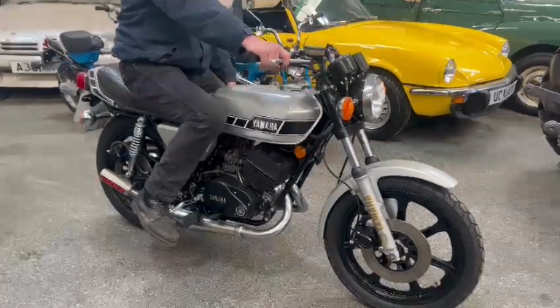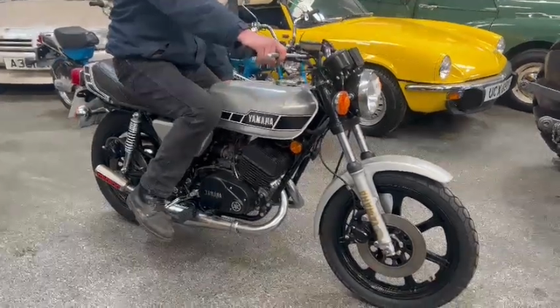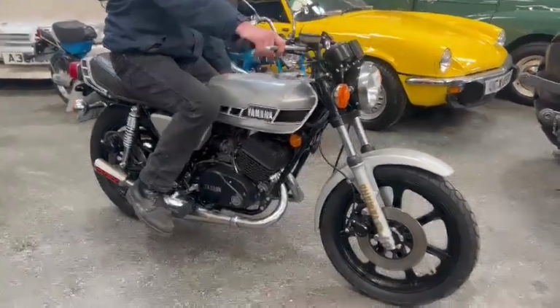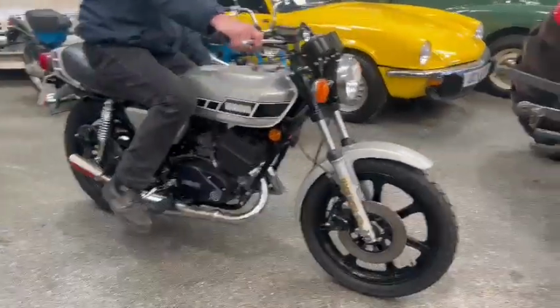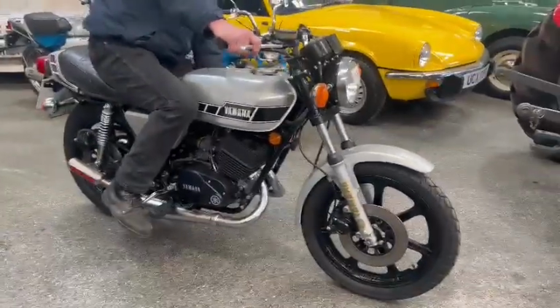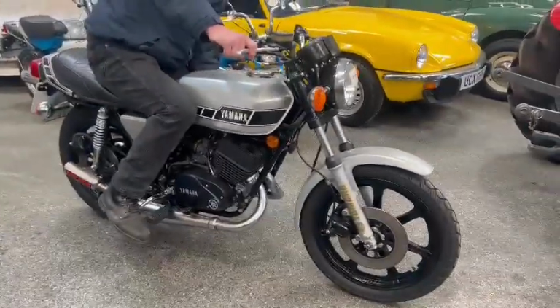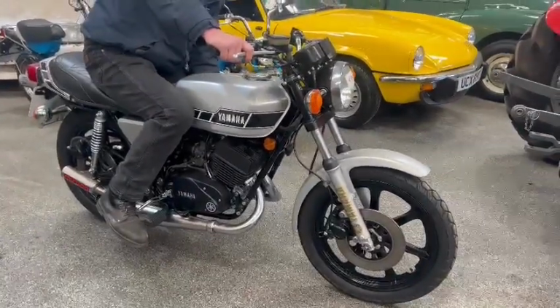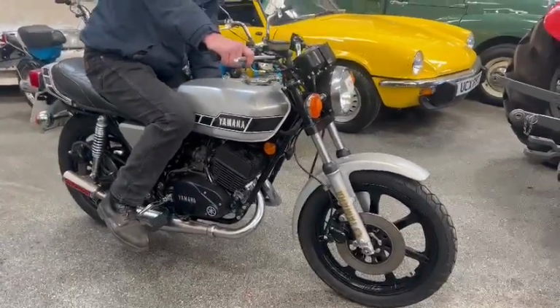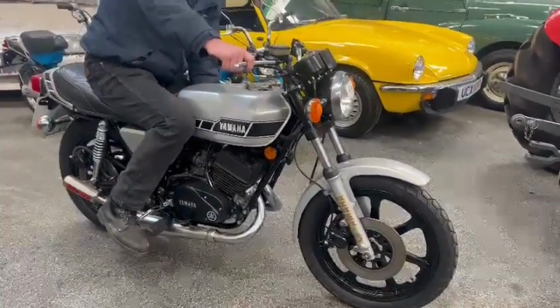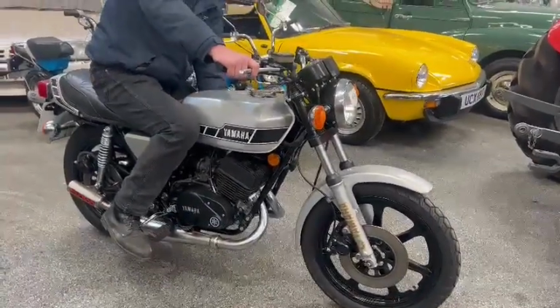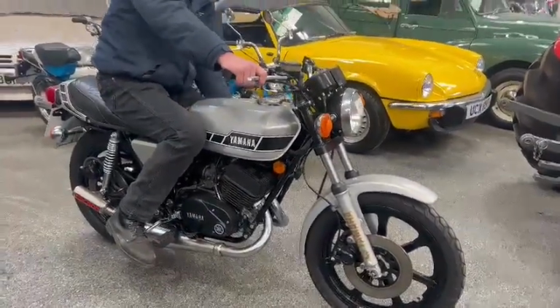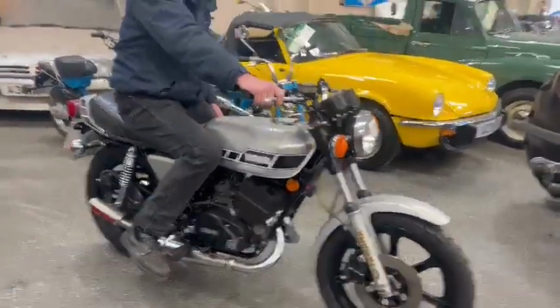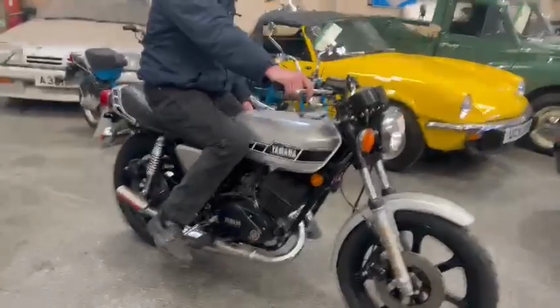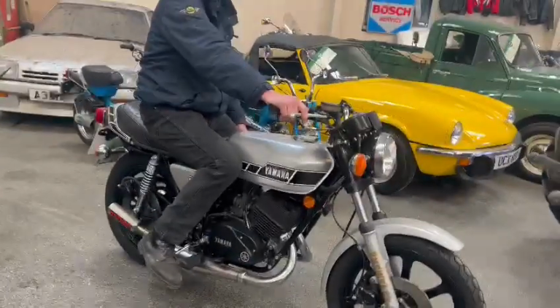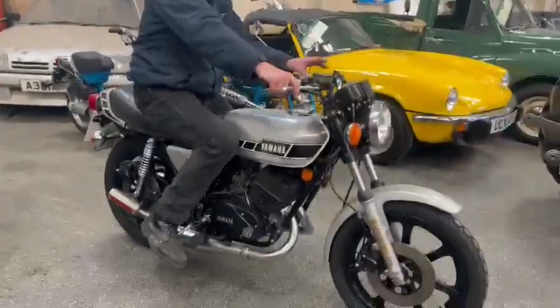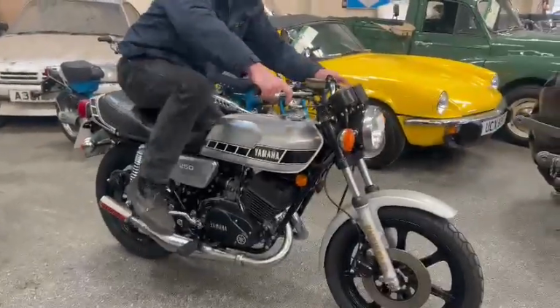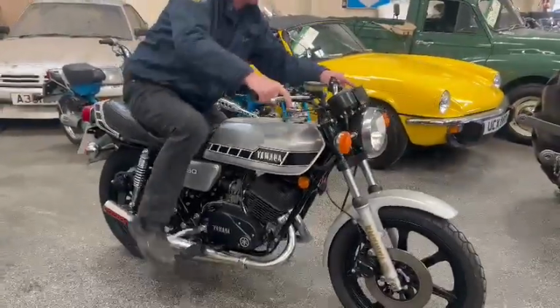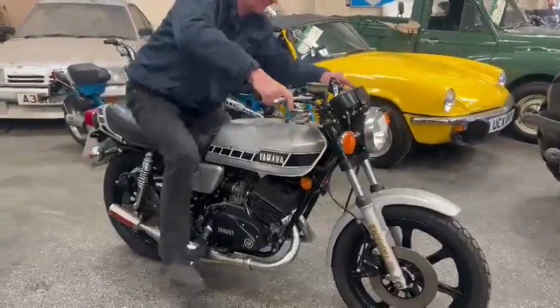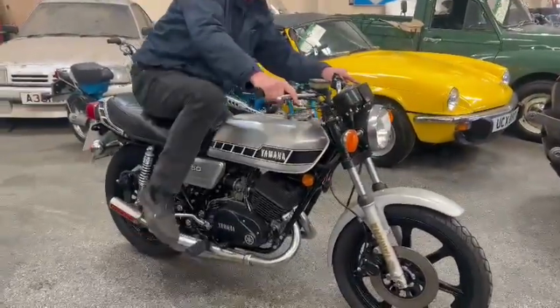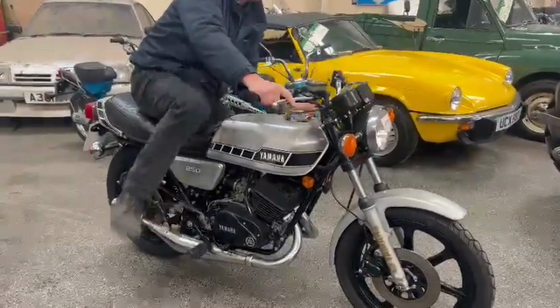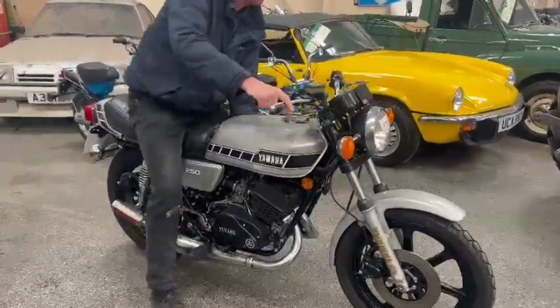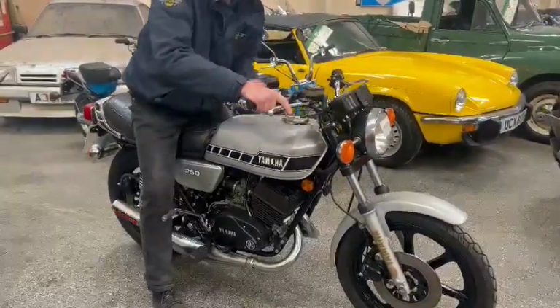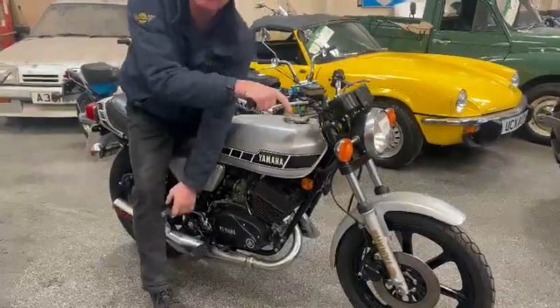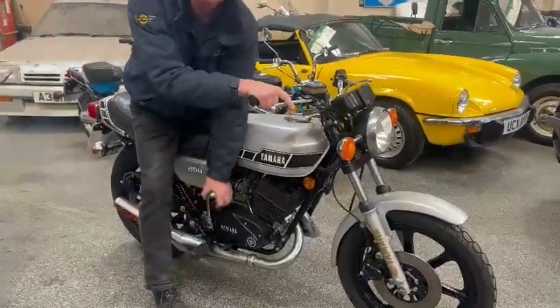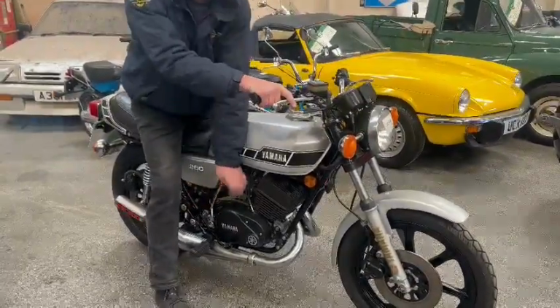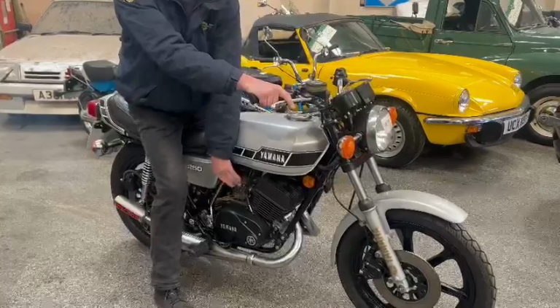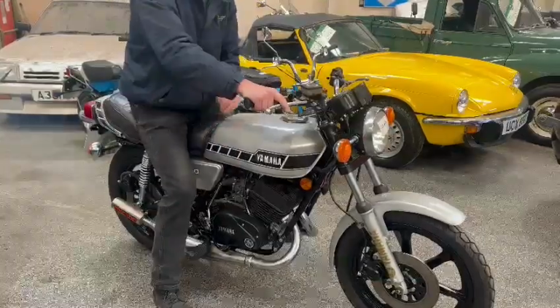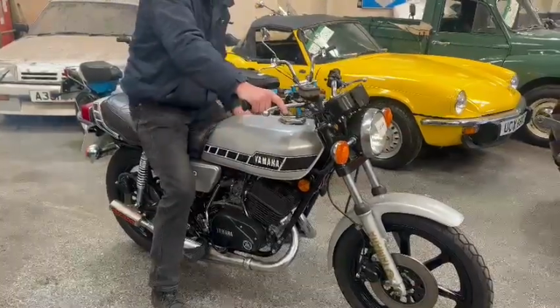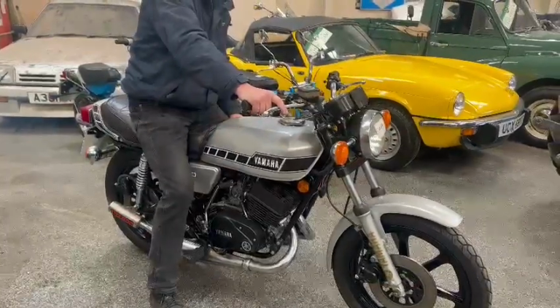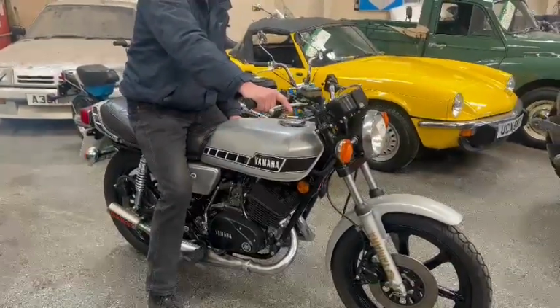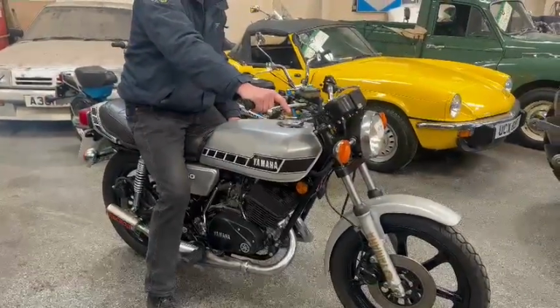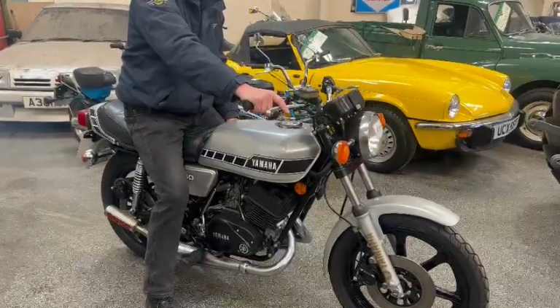Right guys, here we go — the Yamaha just landed with us for our next sale. Are you going to fire her up, Ren? There we go, she's all right. Sounds well.